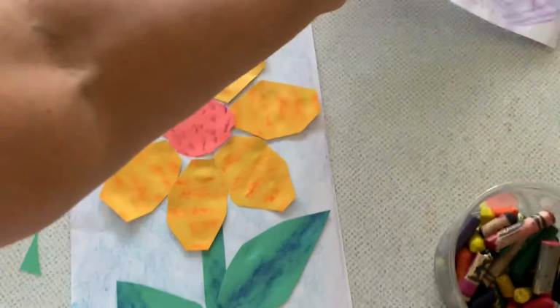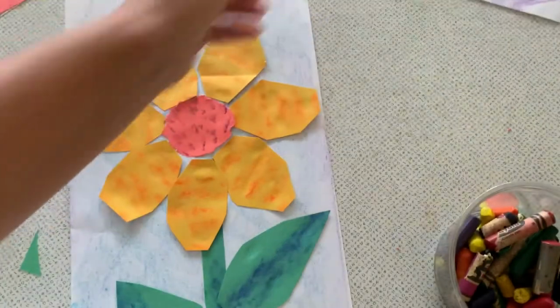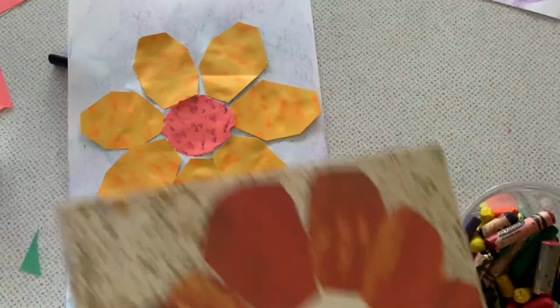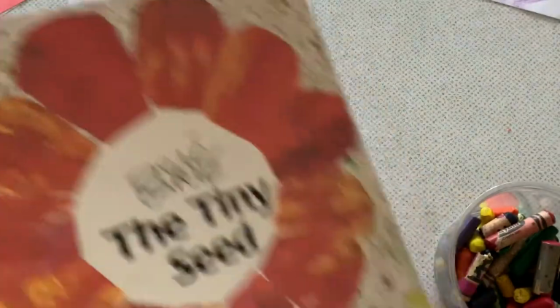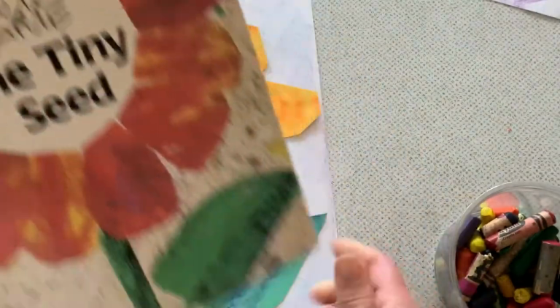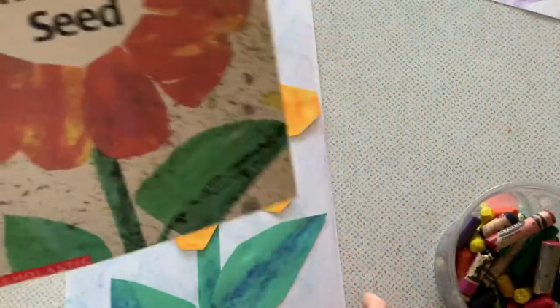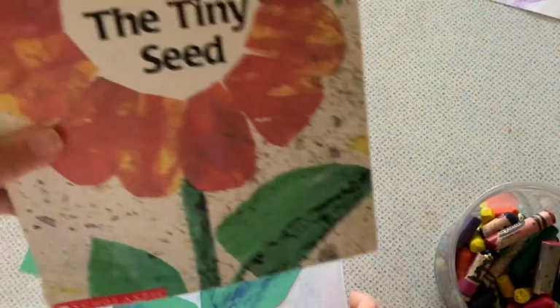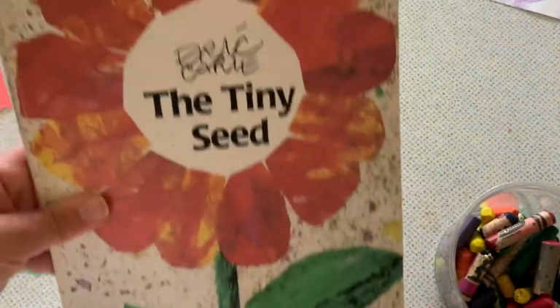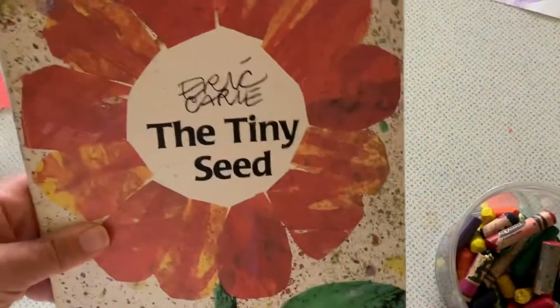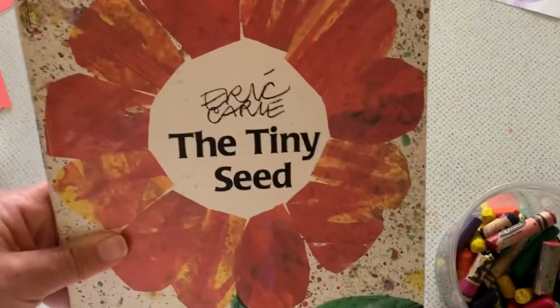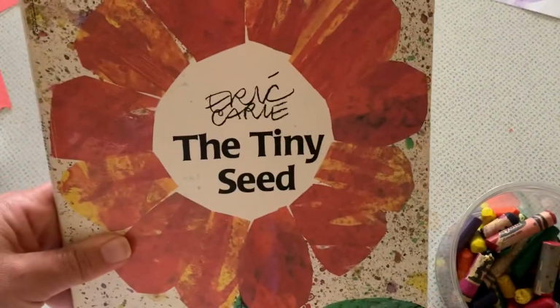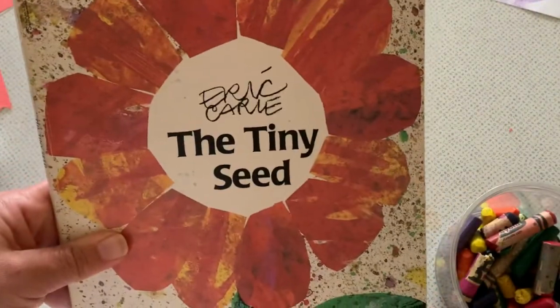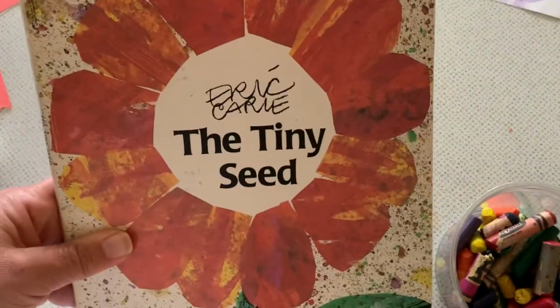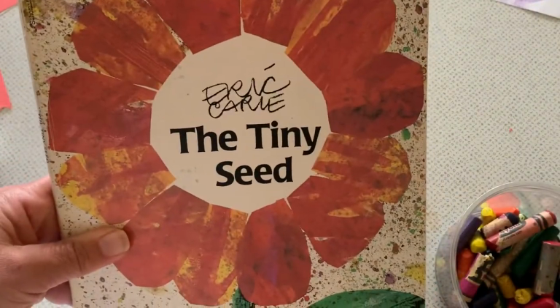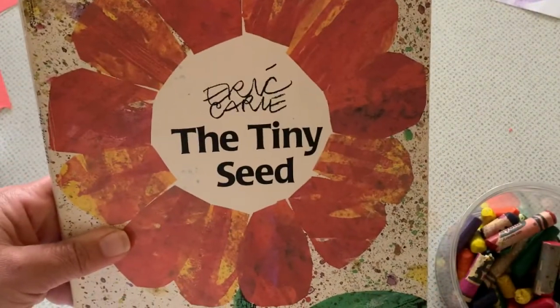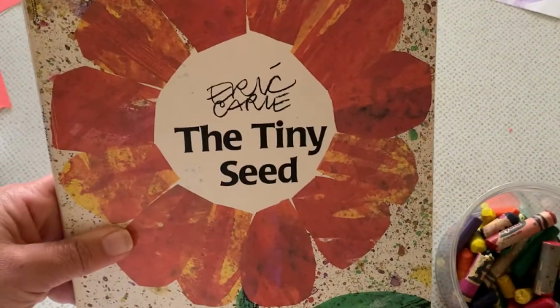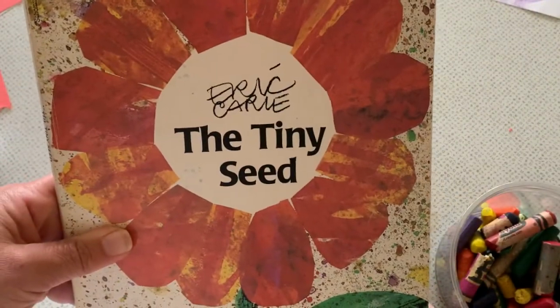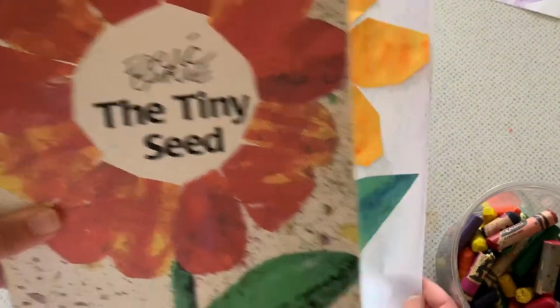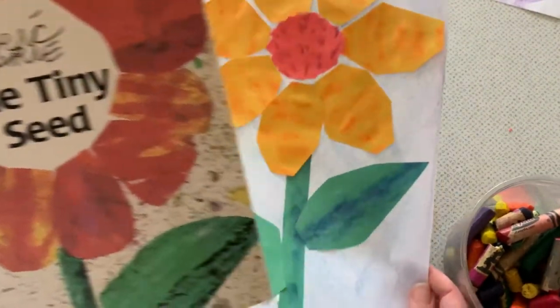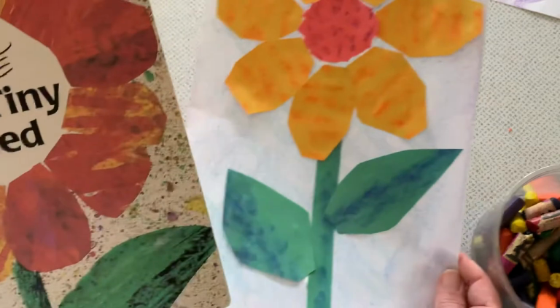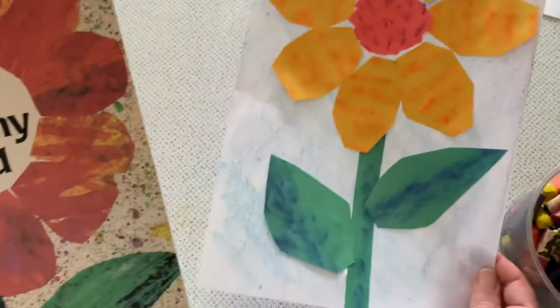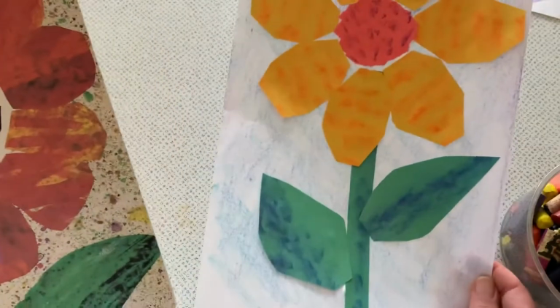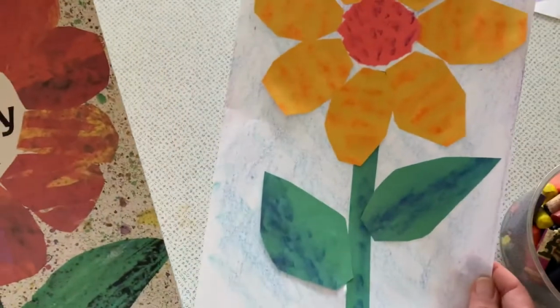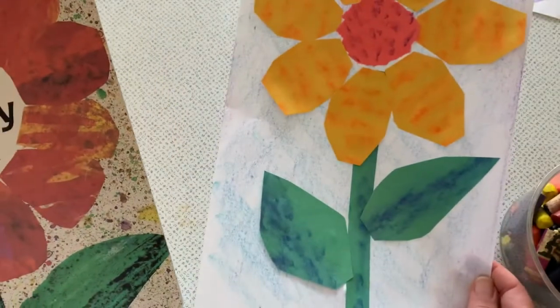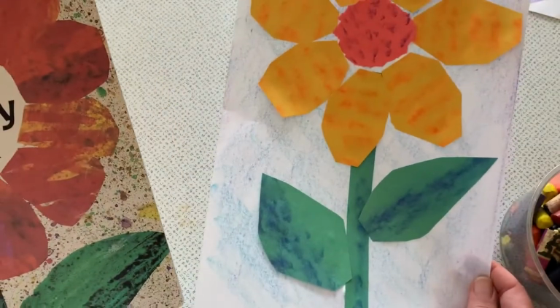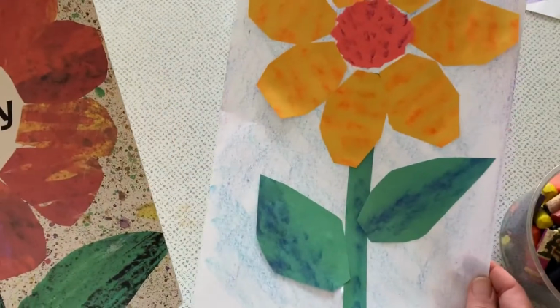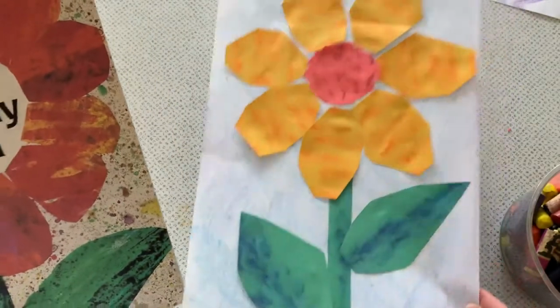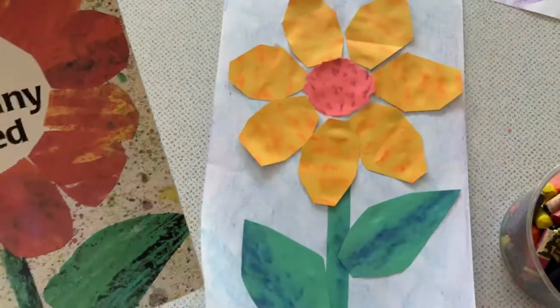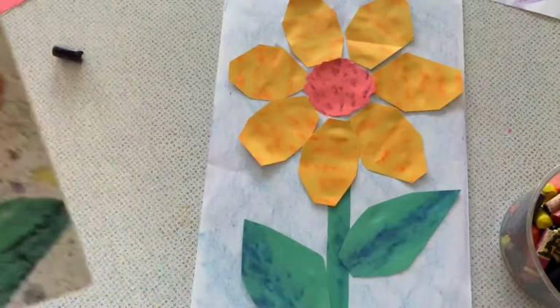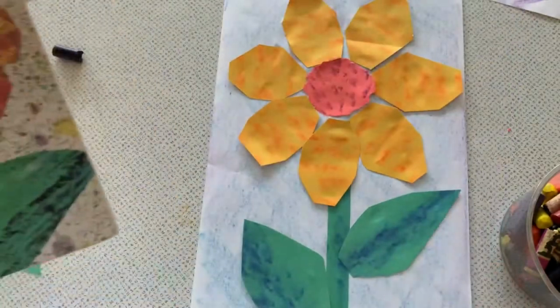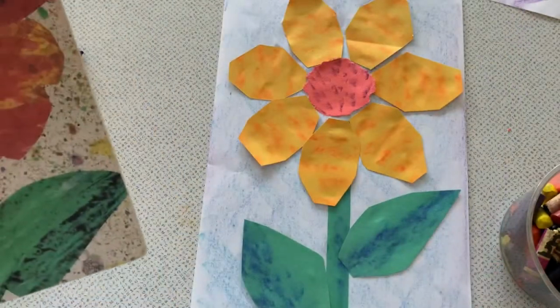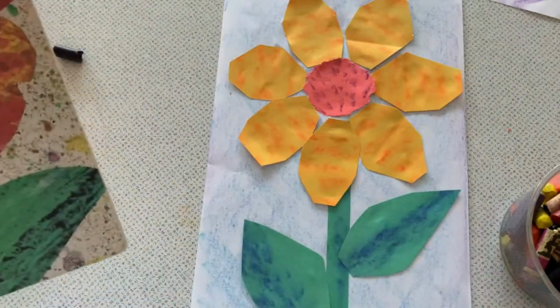All inspired by Eric Carle and his book, The Tiny Seed. Try it yourself.